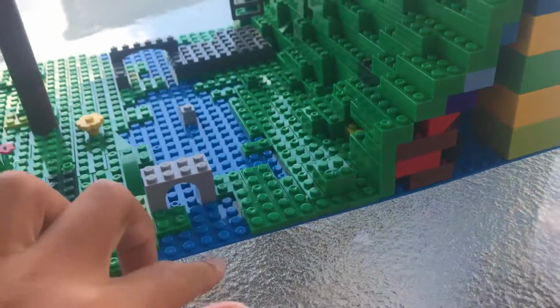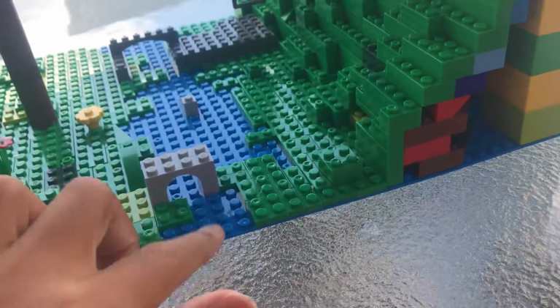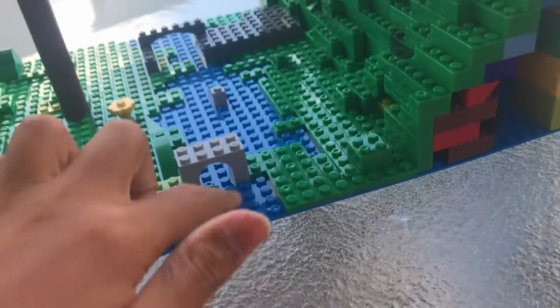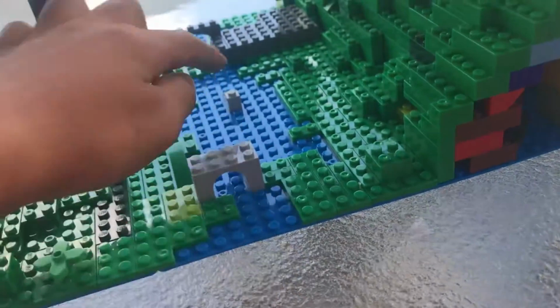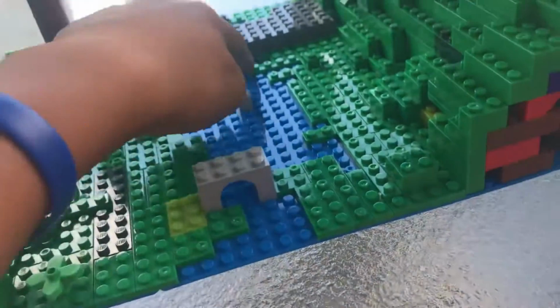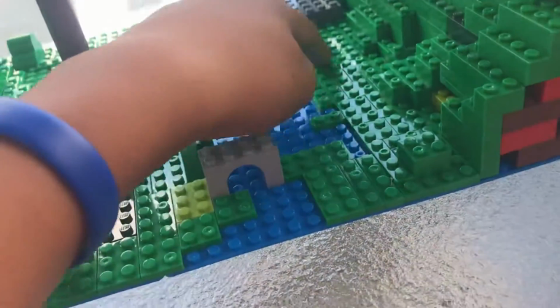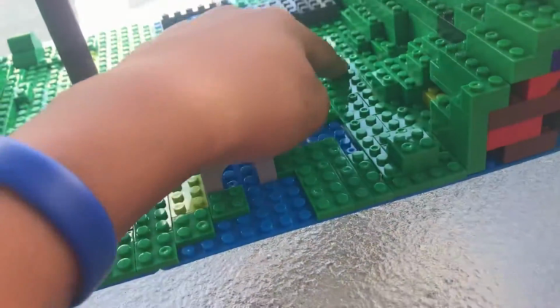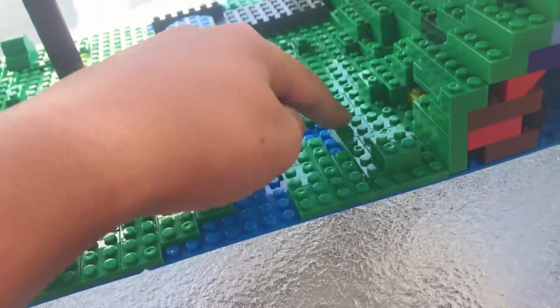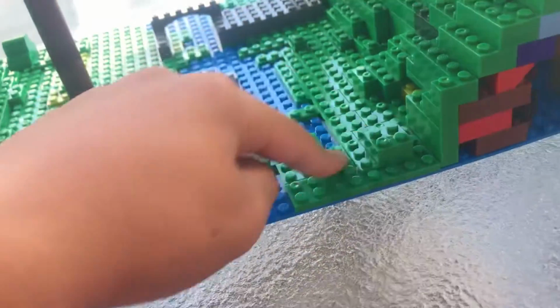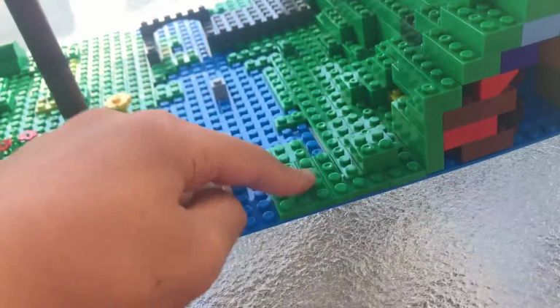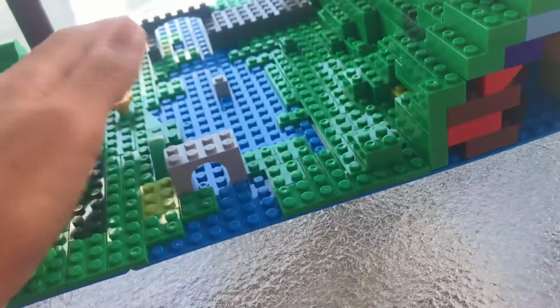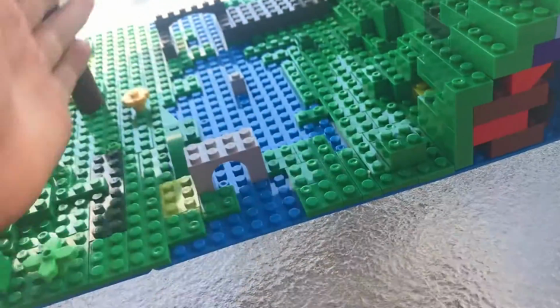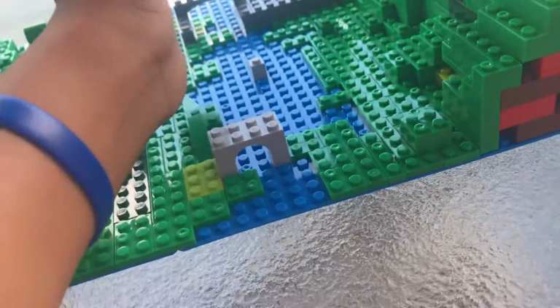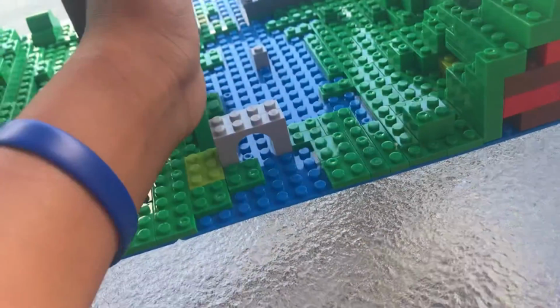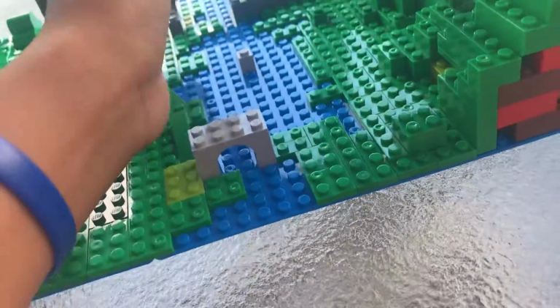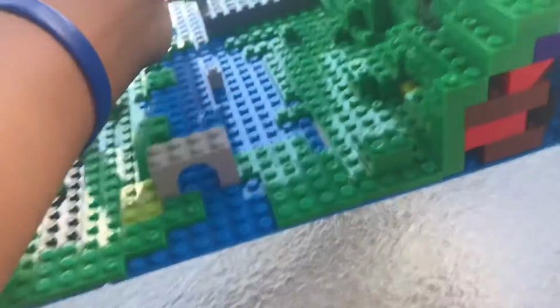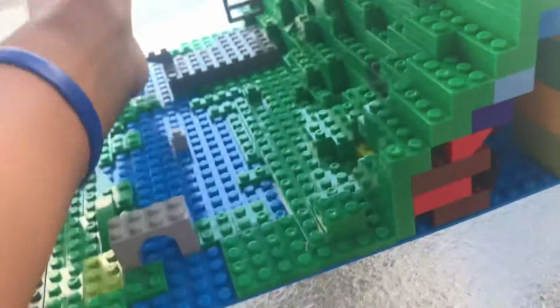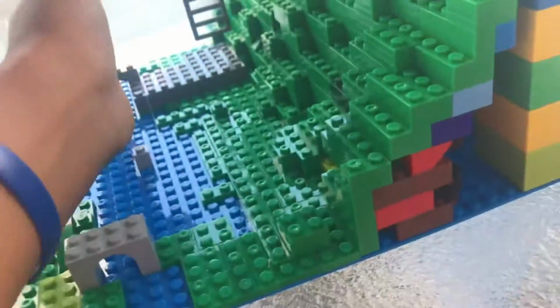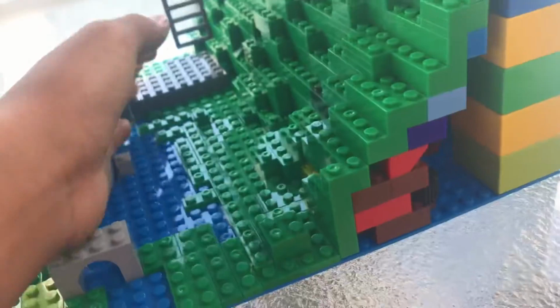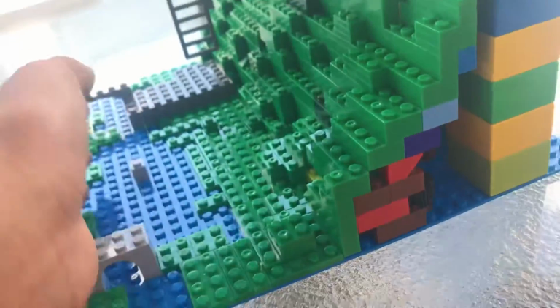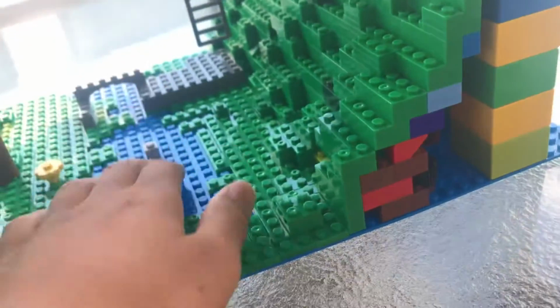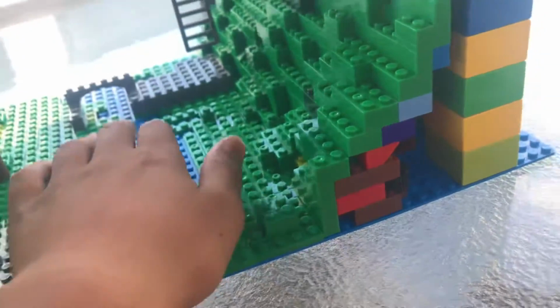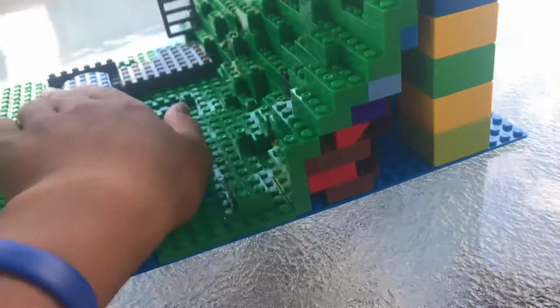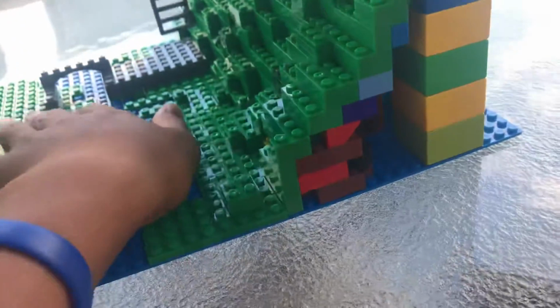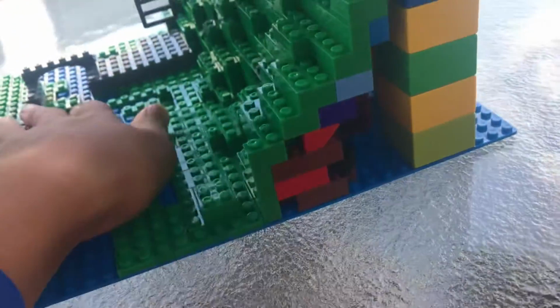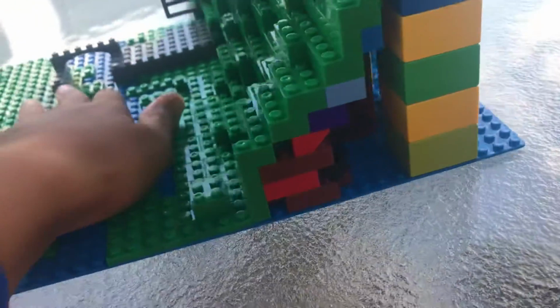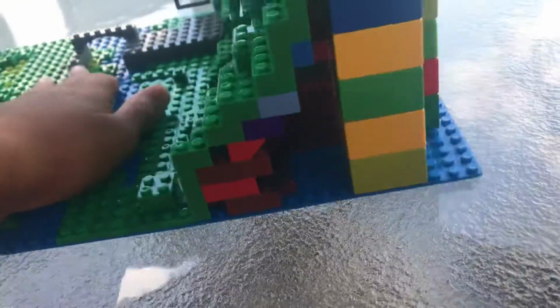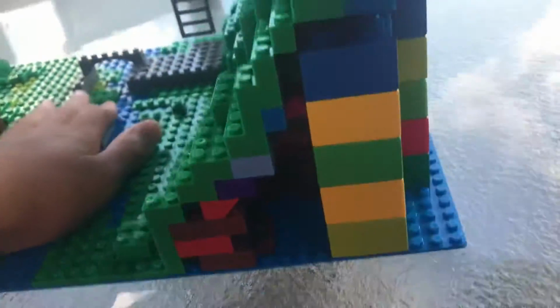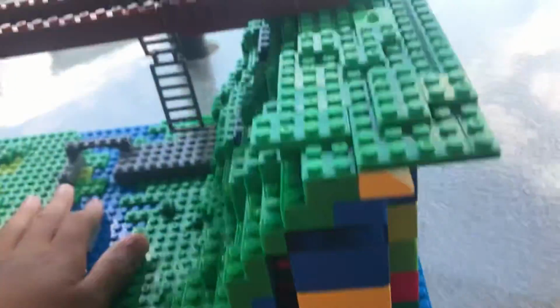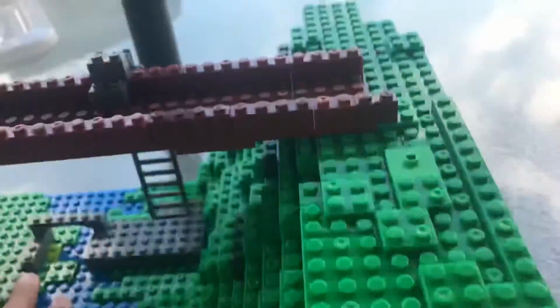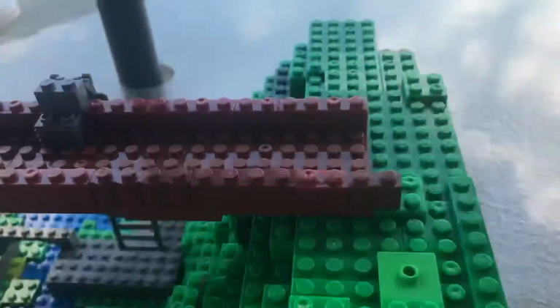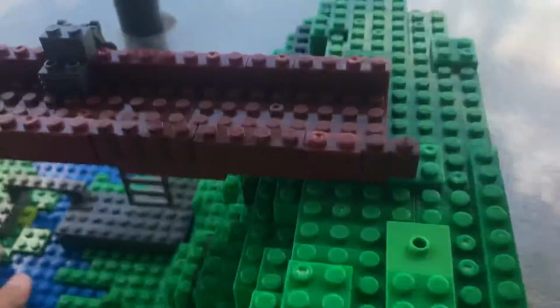I also did this right here. It is also a river here. And I'll show you this top side.